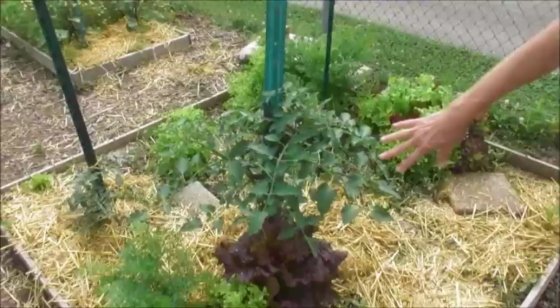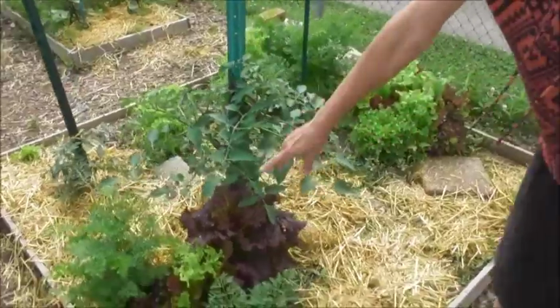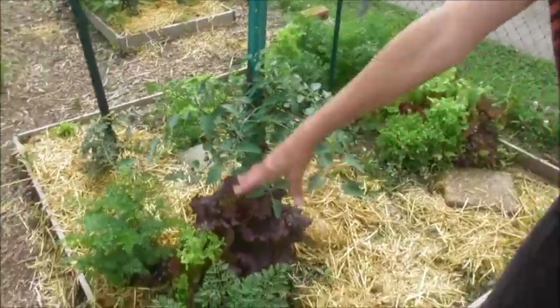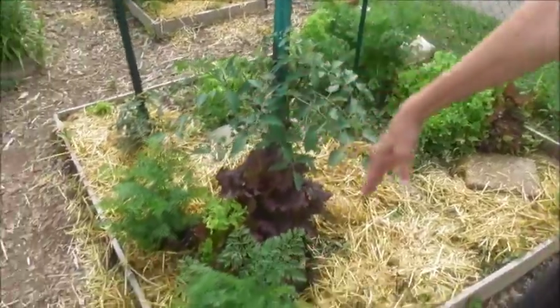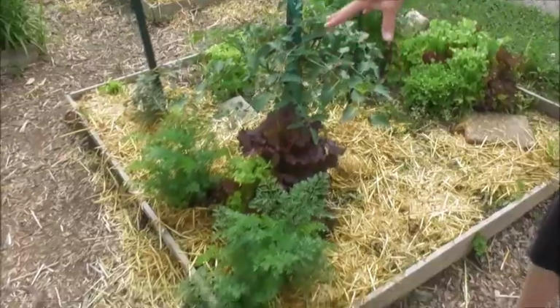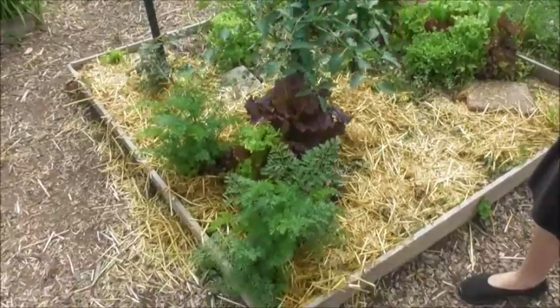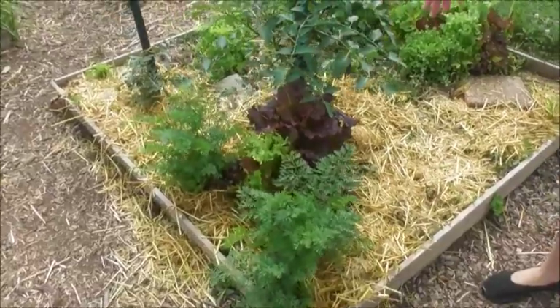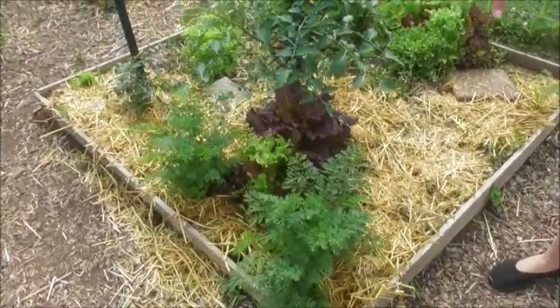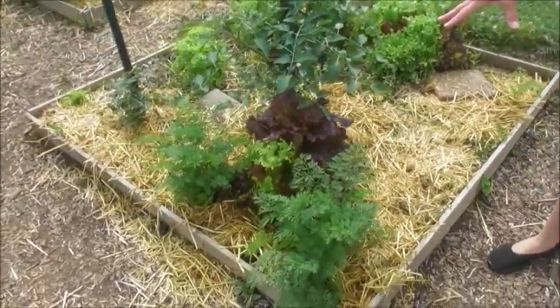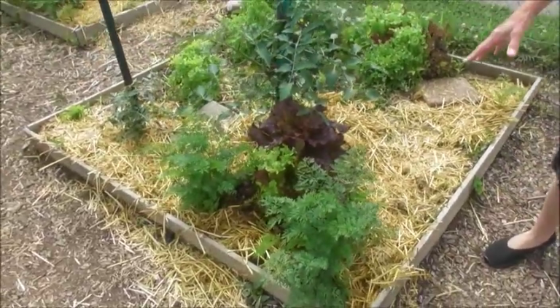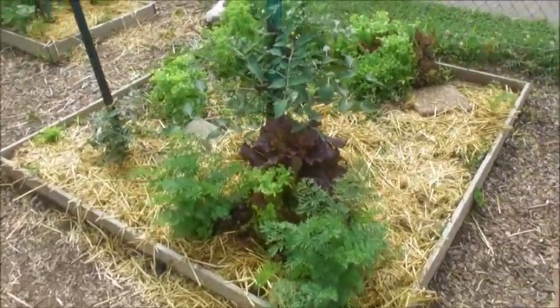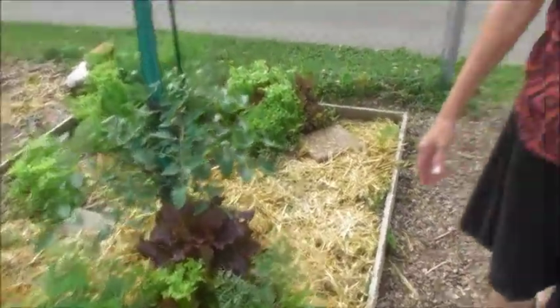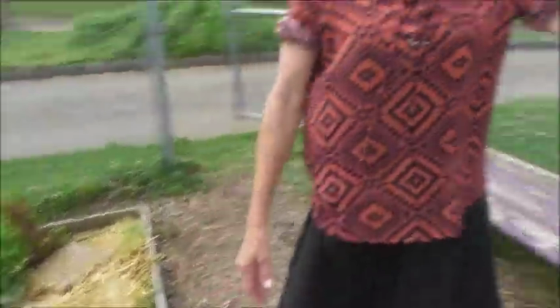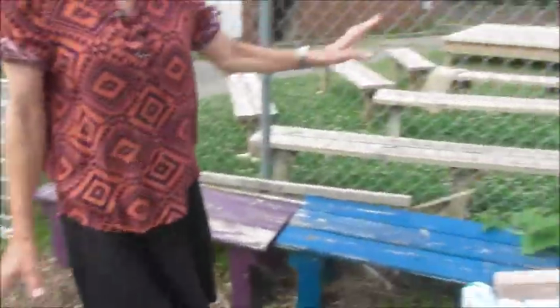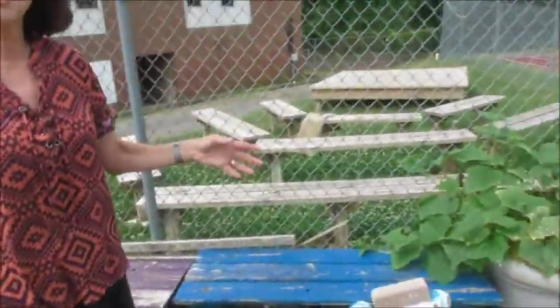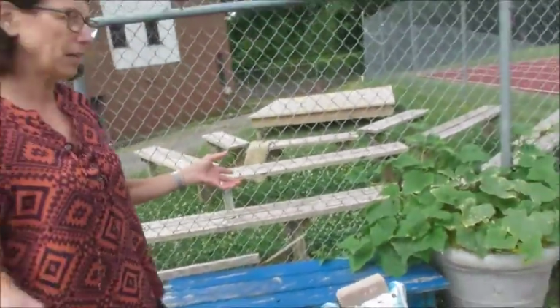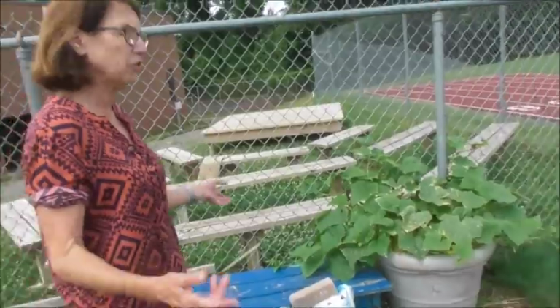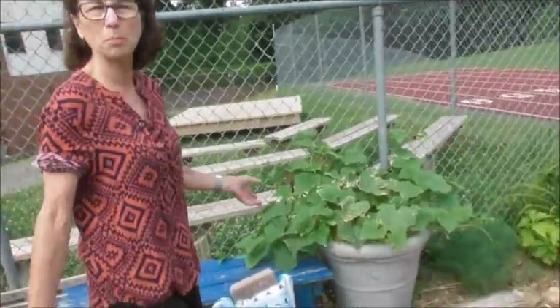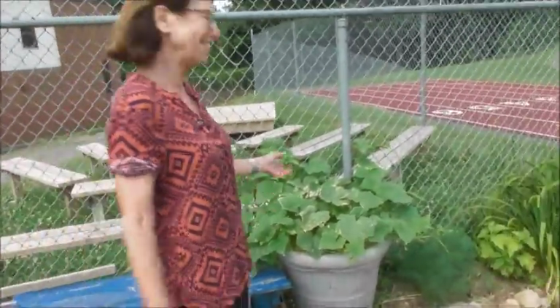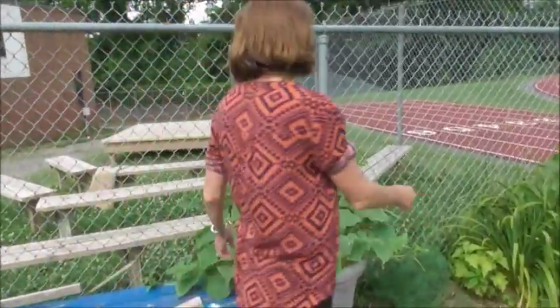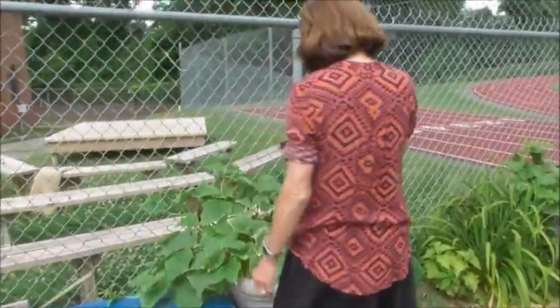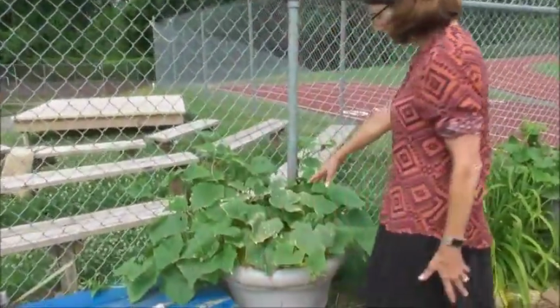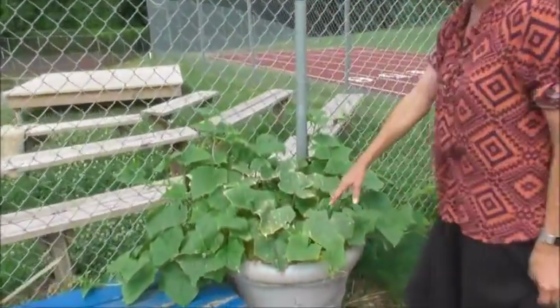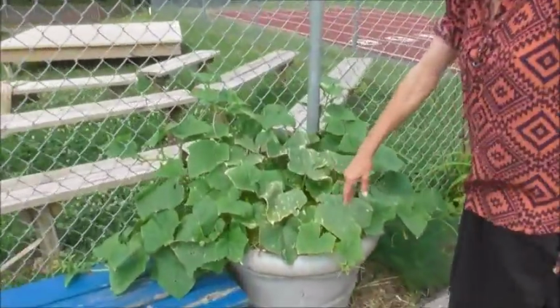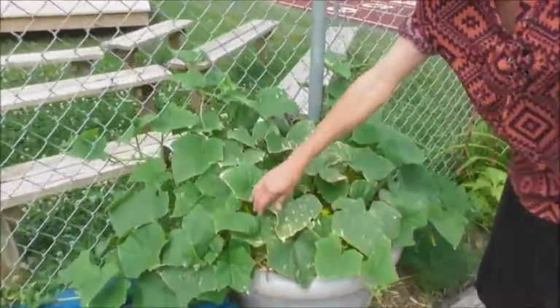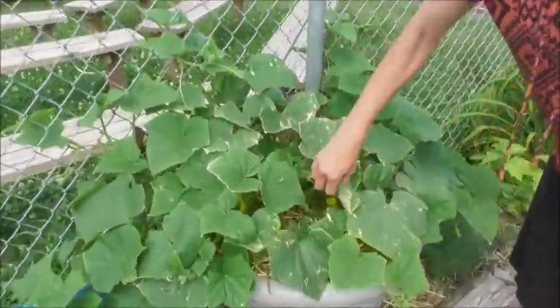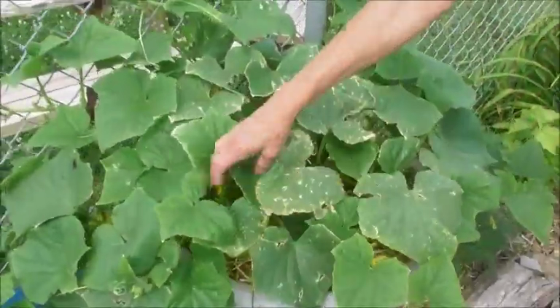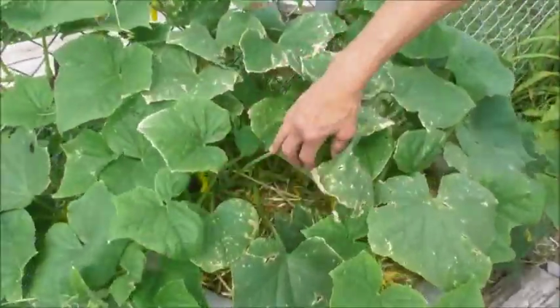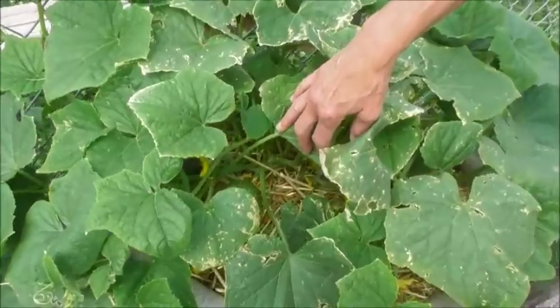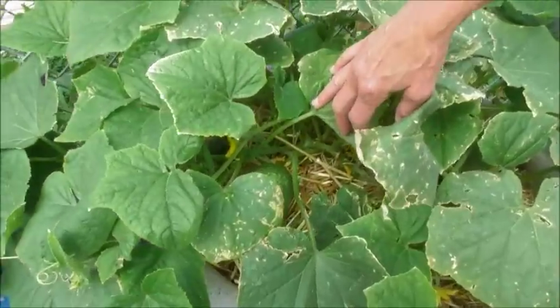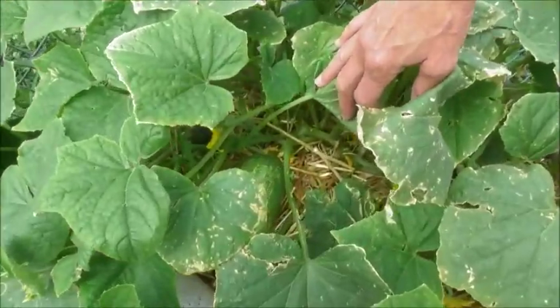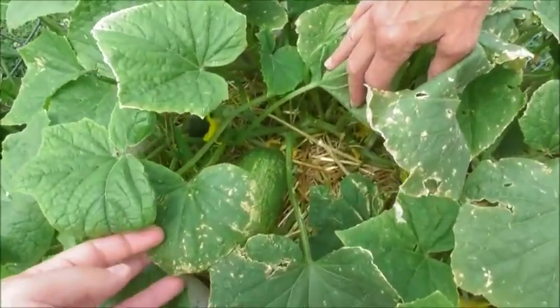And we have some carrots that we've already pulled up and eaten, and they're fantastic. If you come on this side, I want to show you the other vegetables we planted. We have beautiful cucumbers, and we actually have one really large one at the moment.